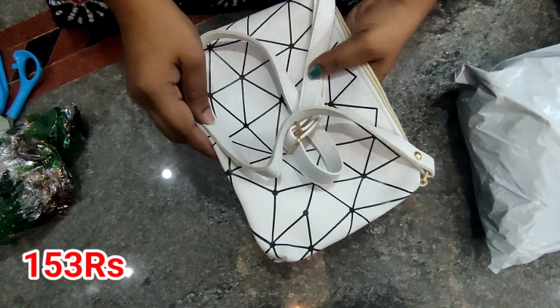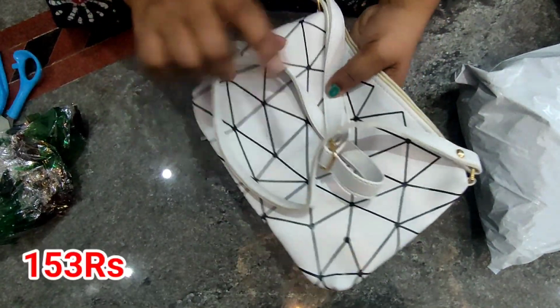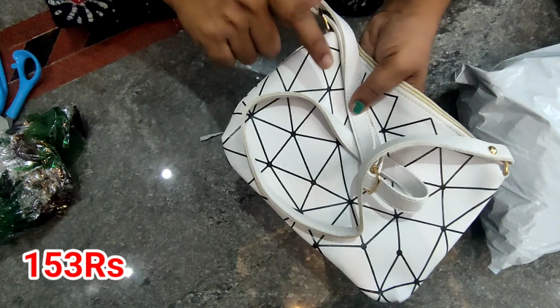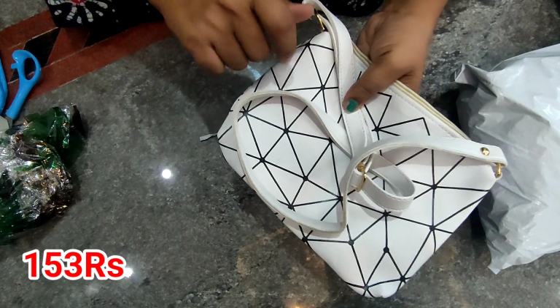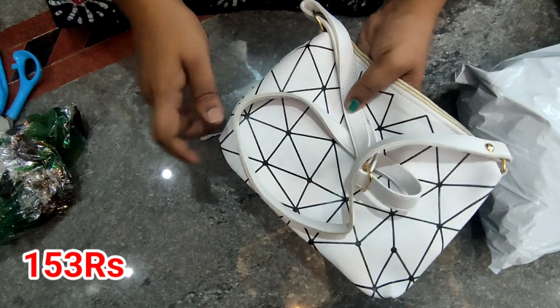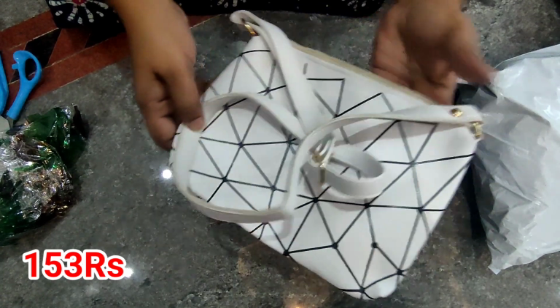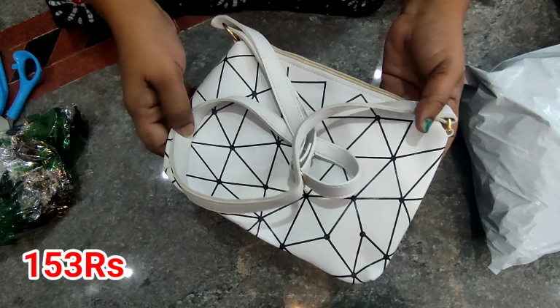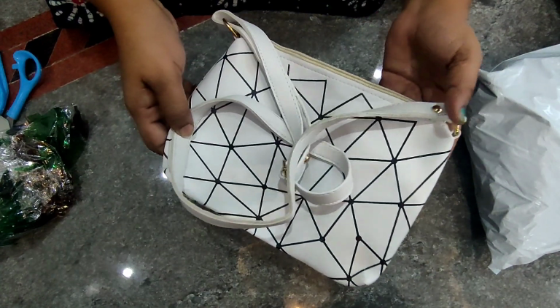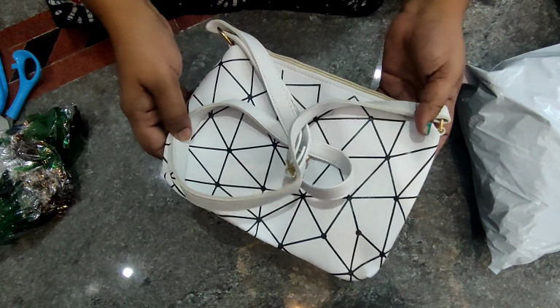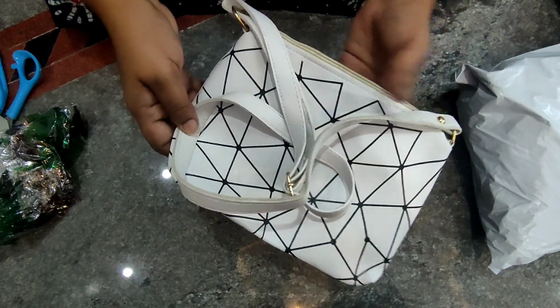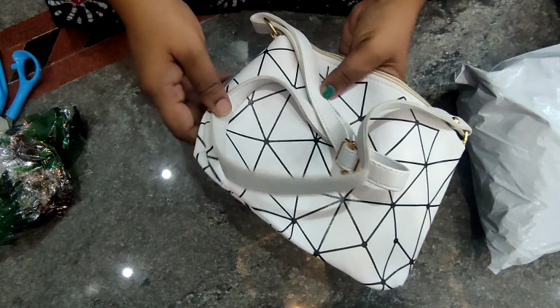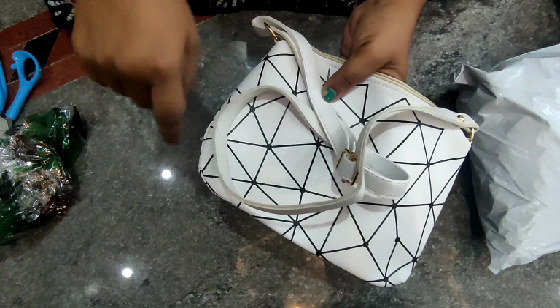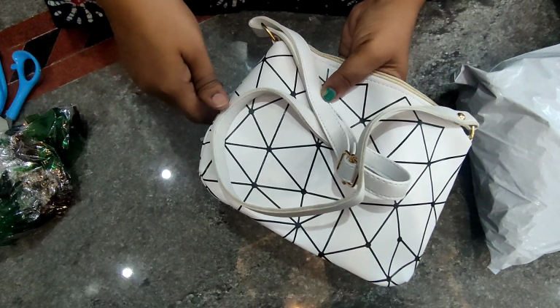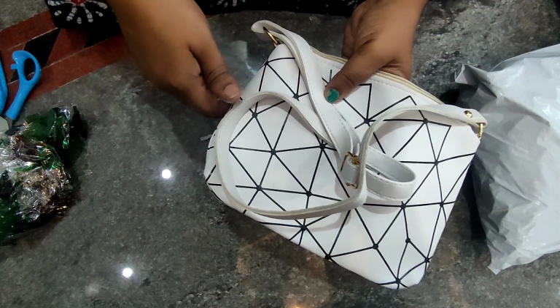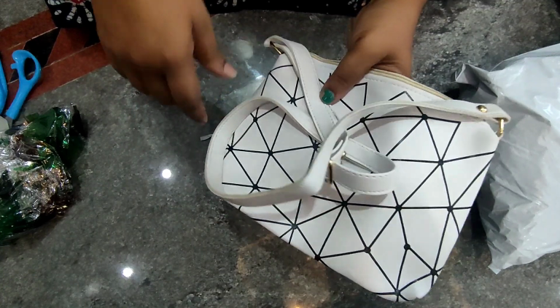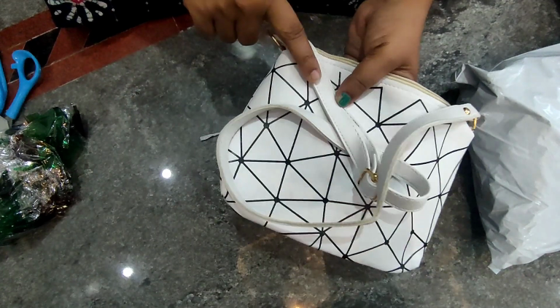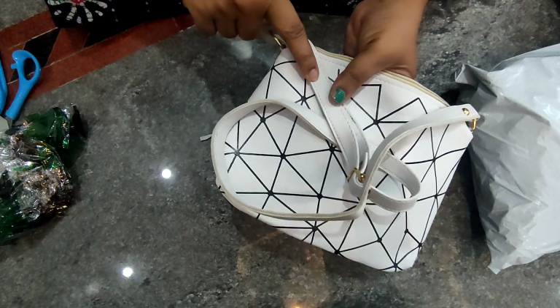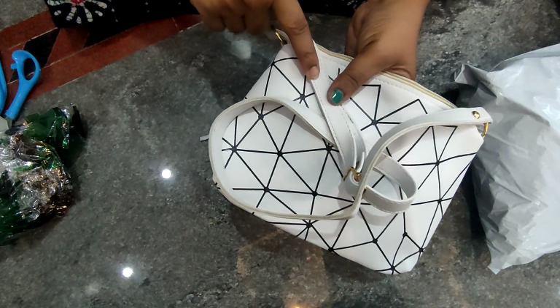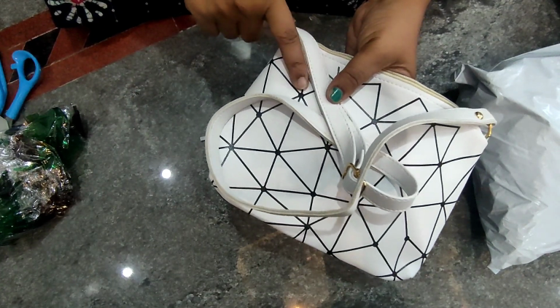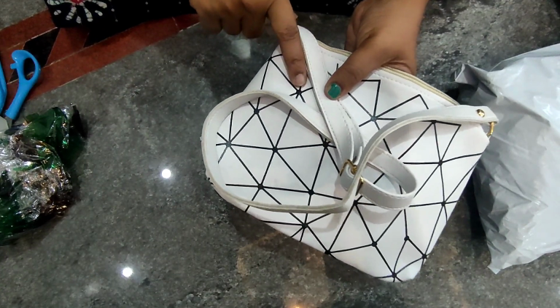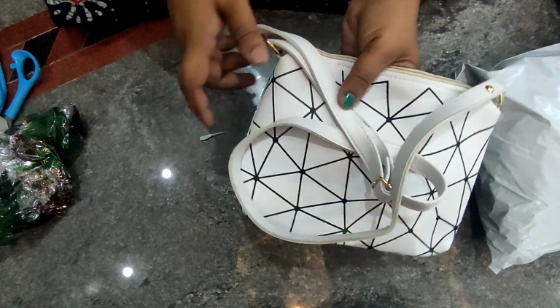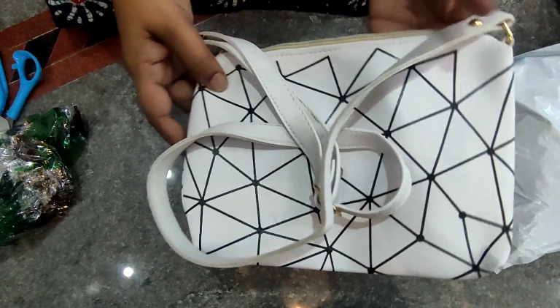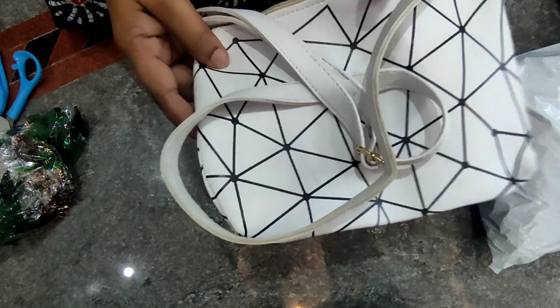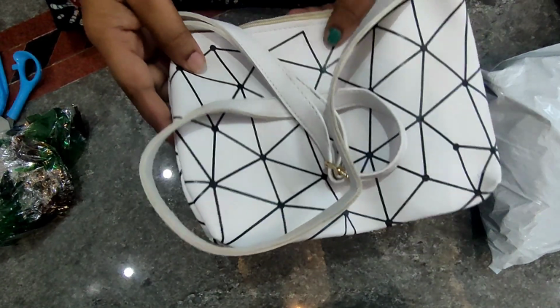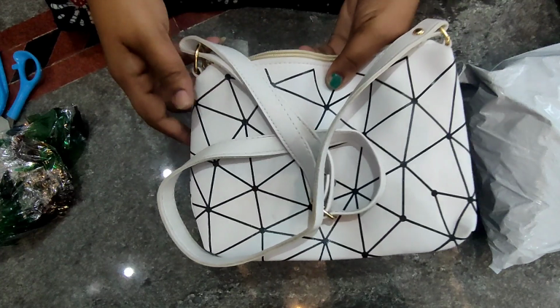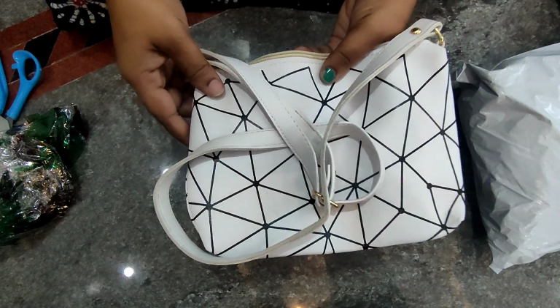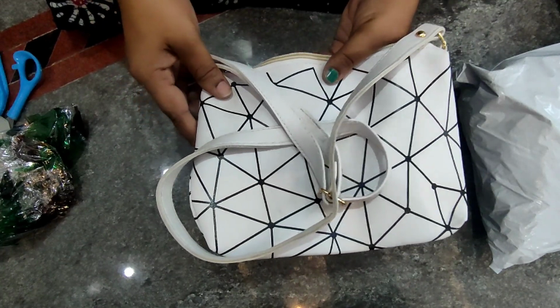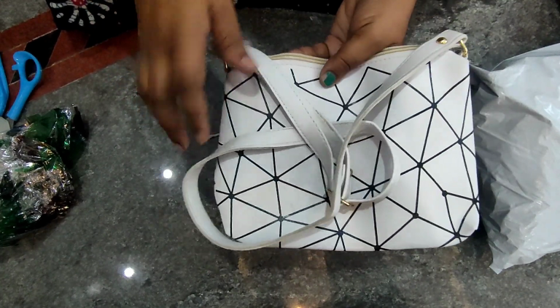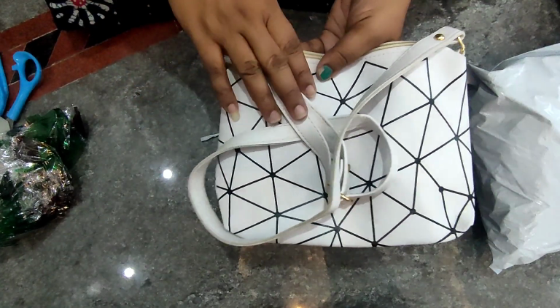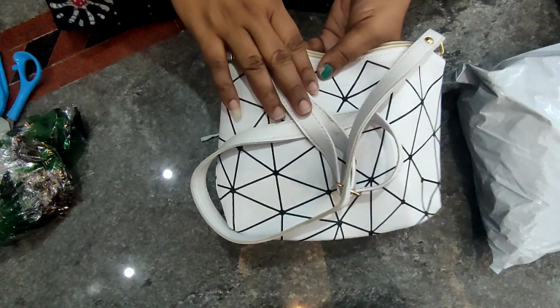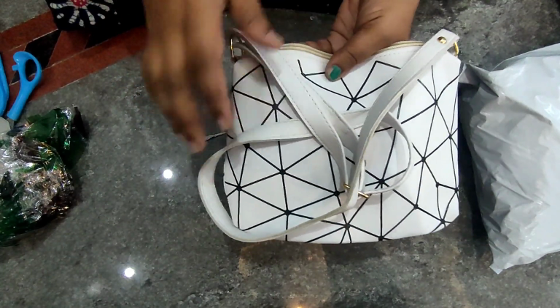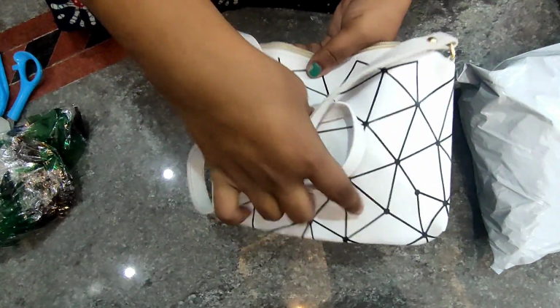It's just 153 rupees — 153 or 151. You can get this bag. Don't go to the store — you will see it's expensive there.